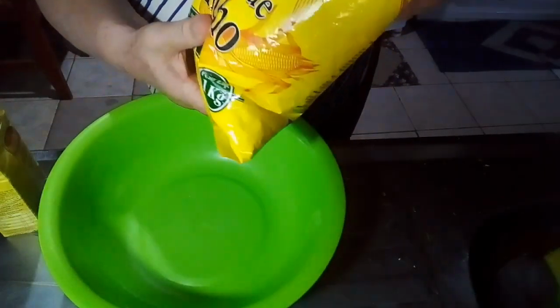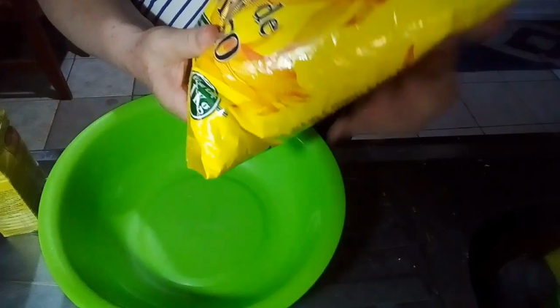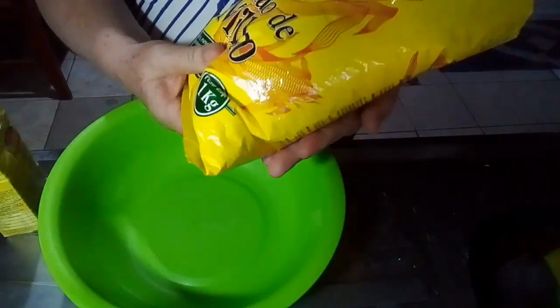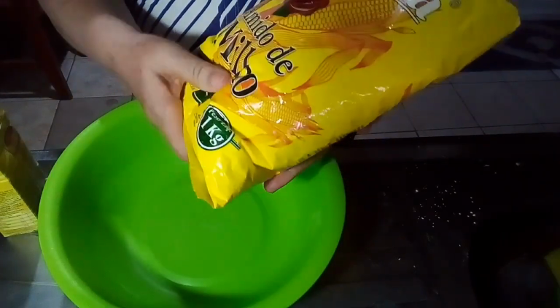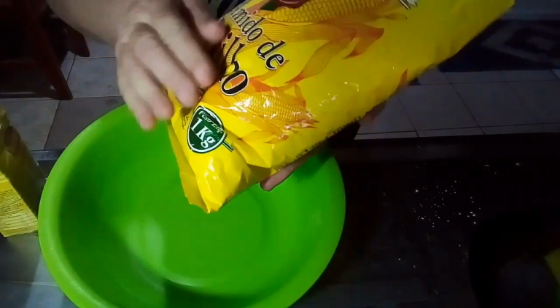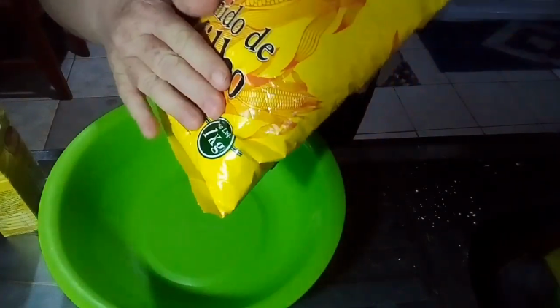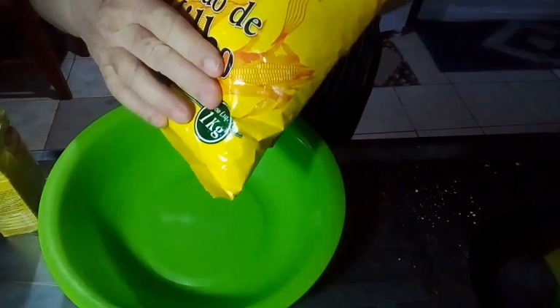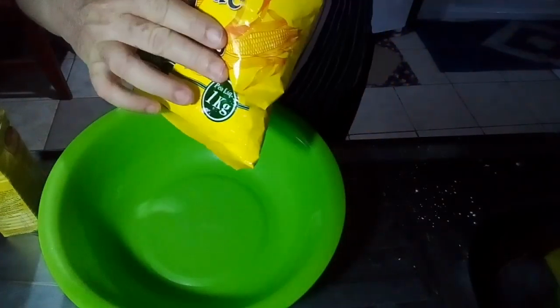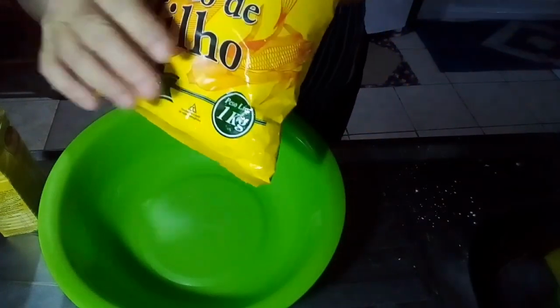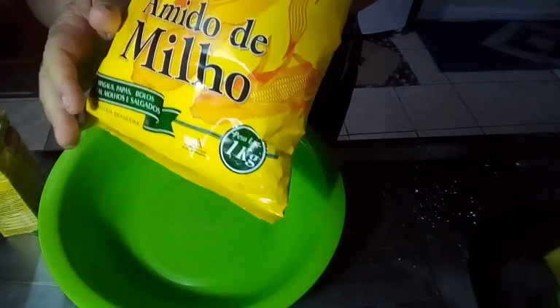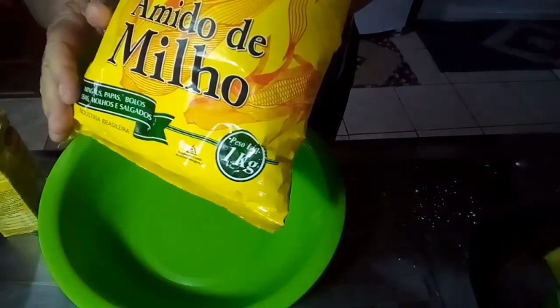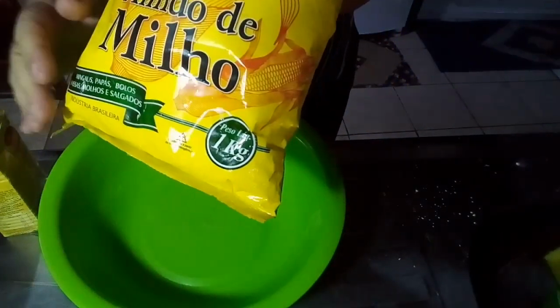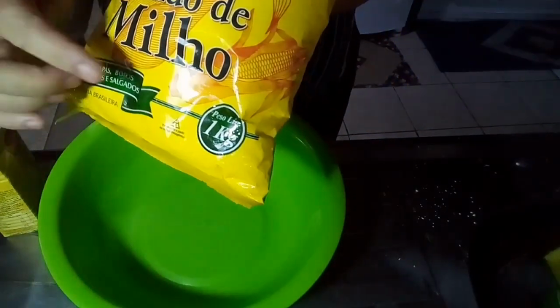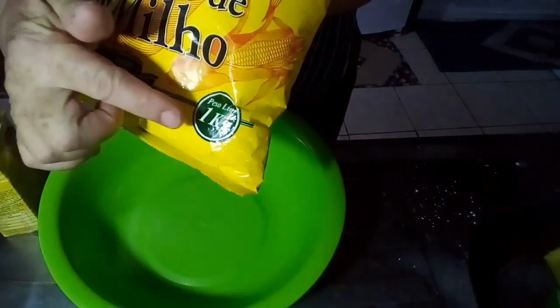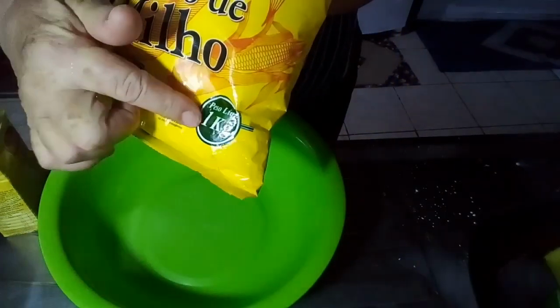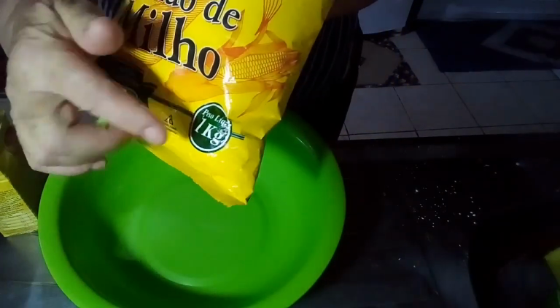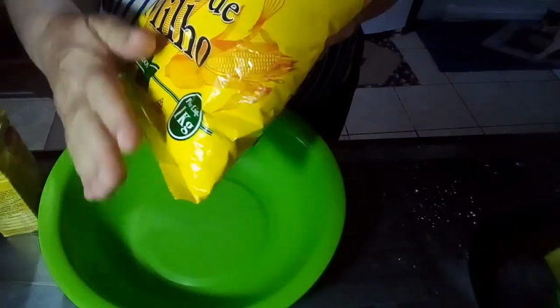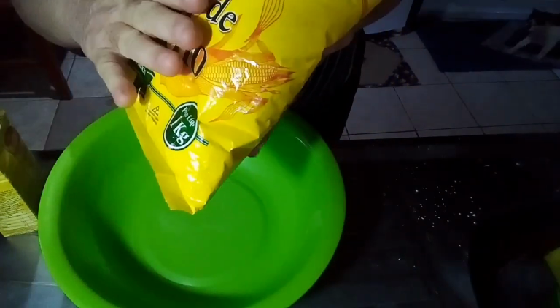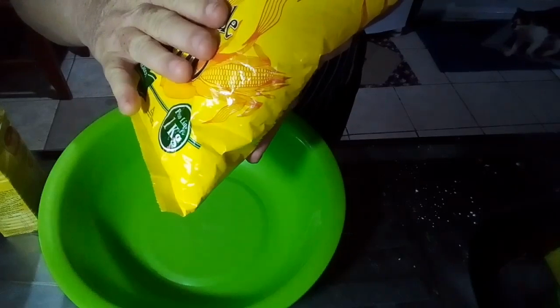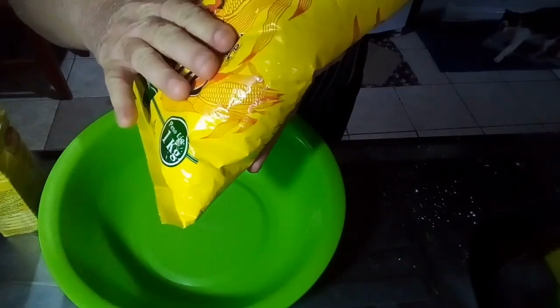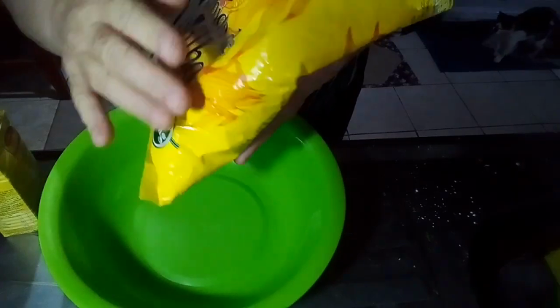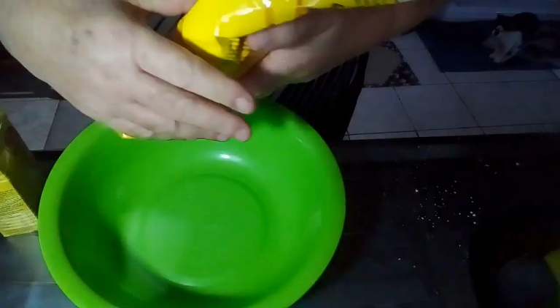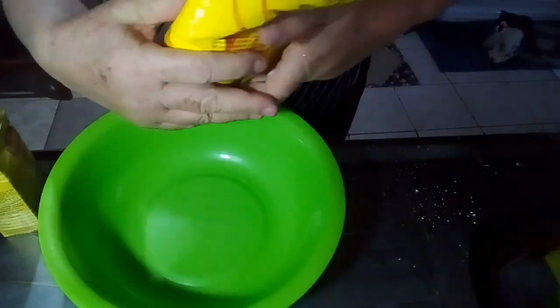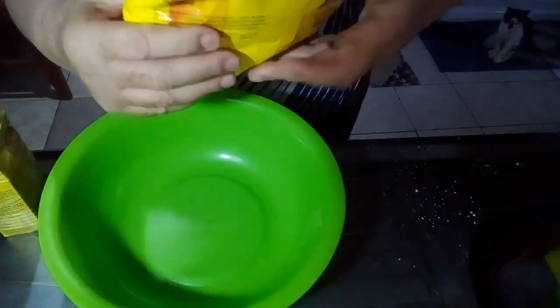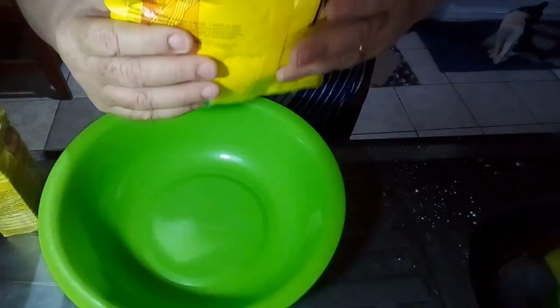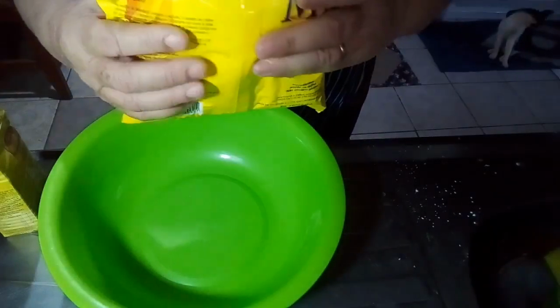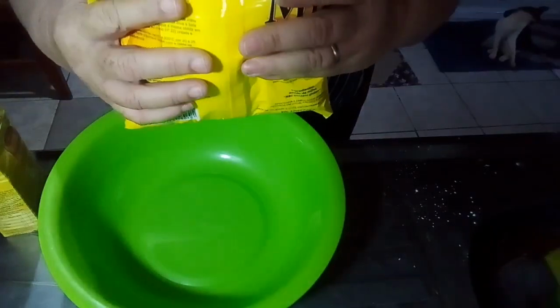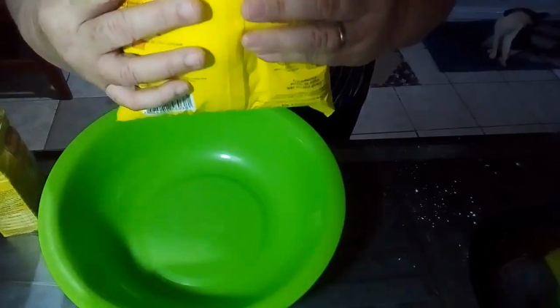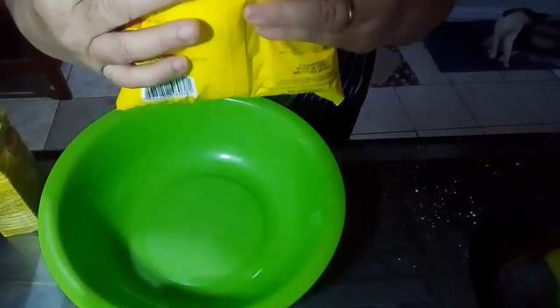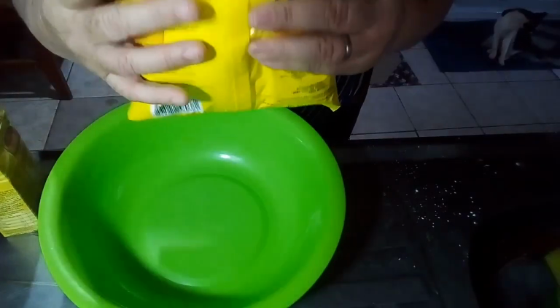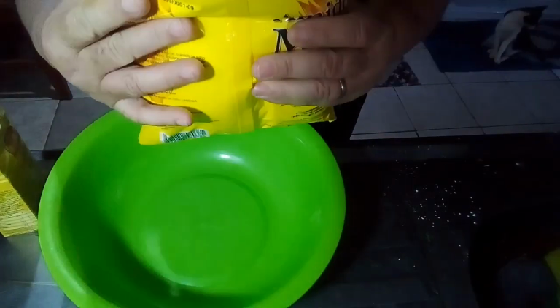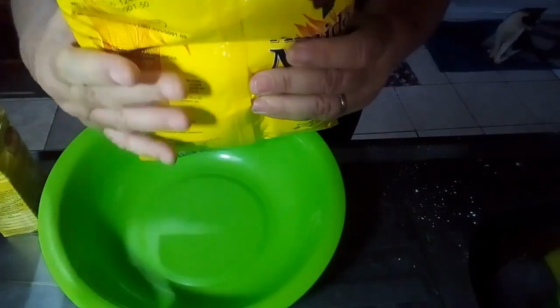This package is 1 kg, and I'm going to make just a half package — just 500 grams.